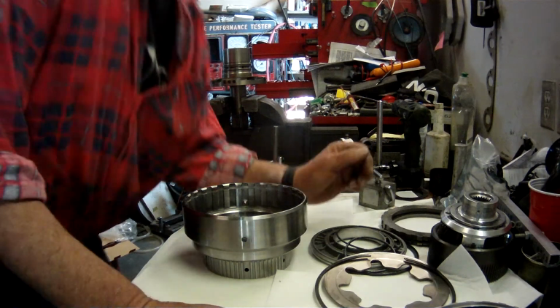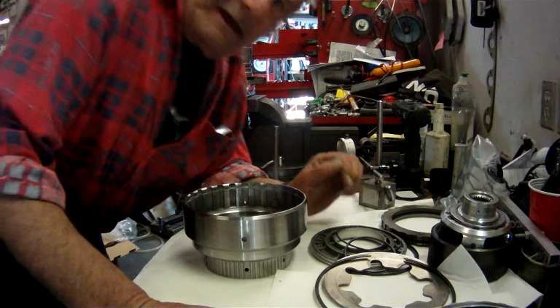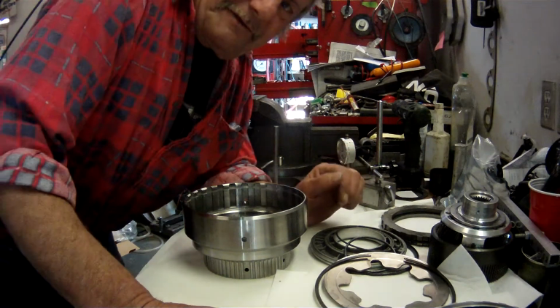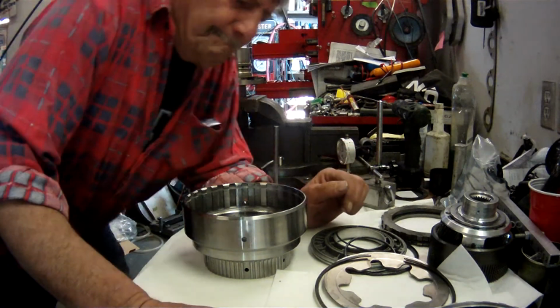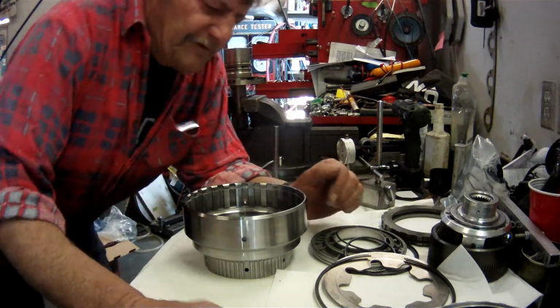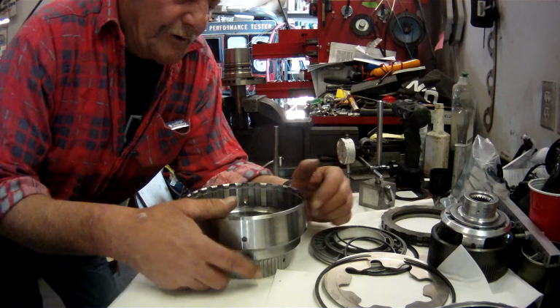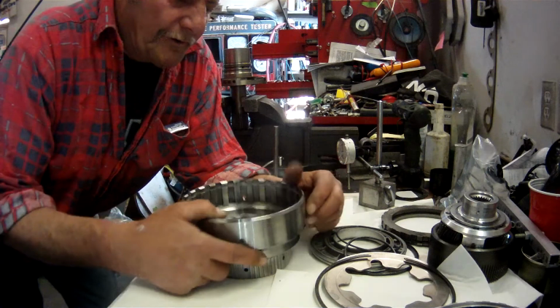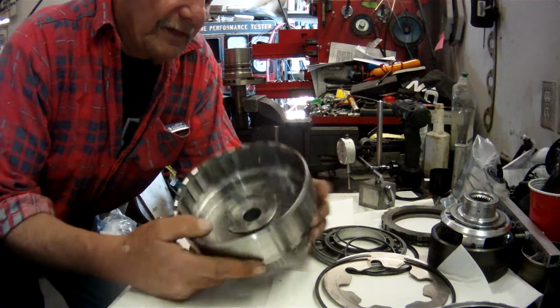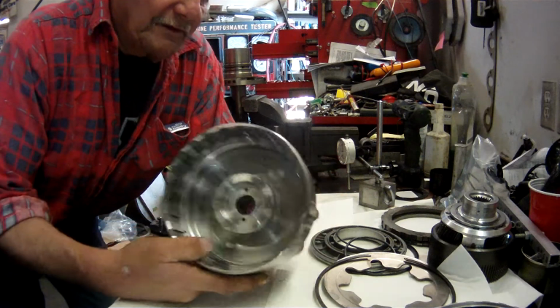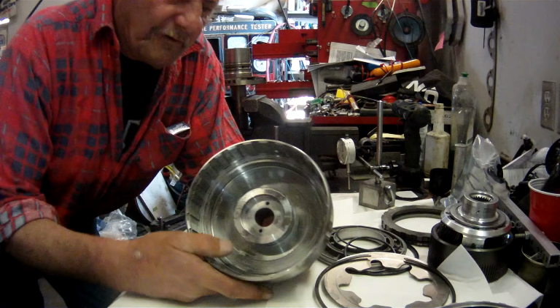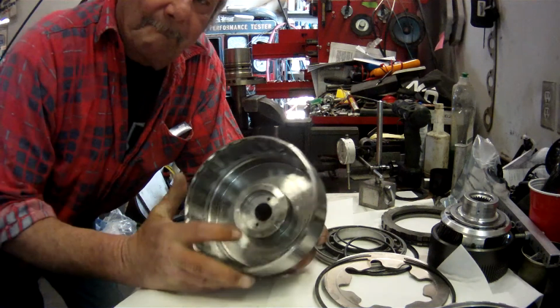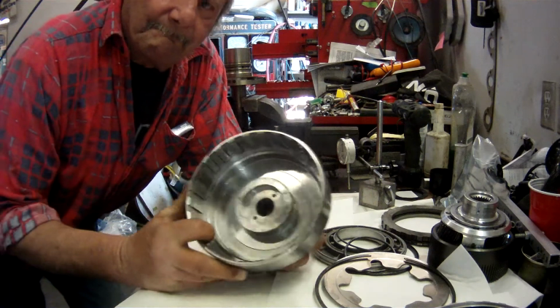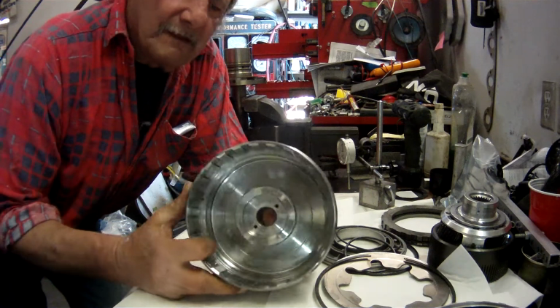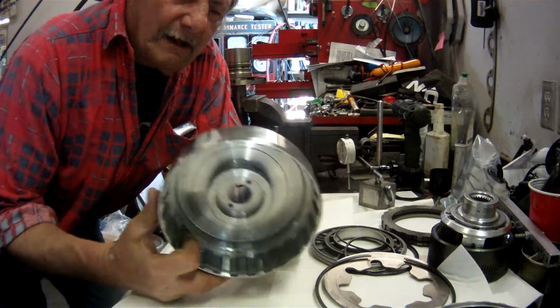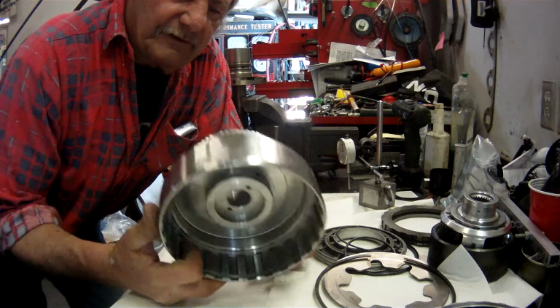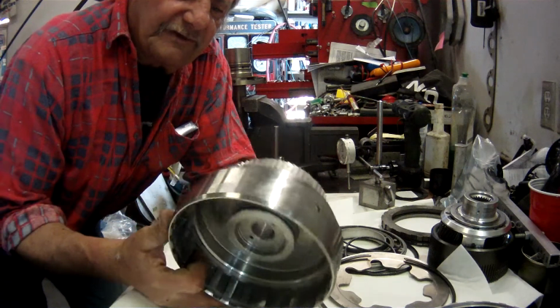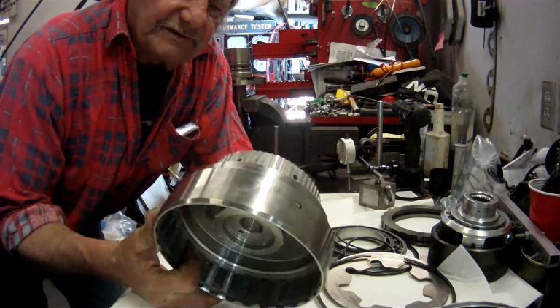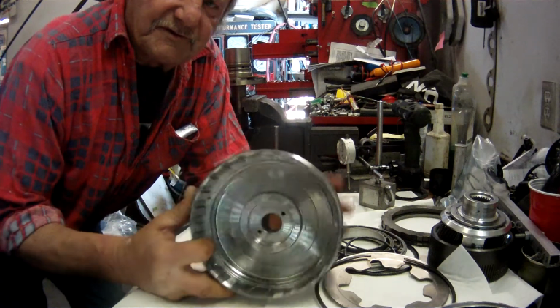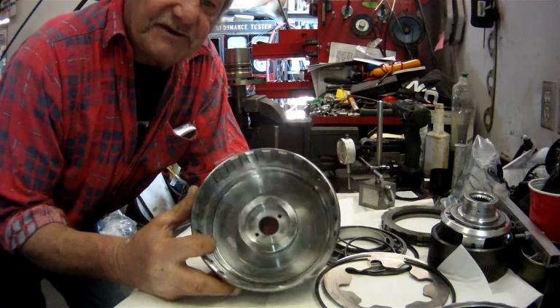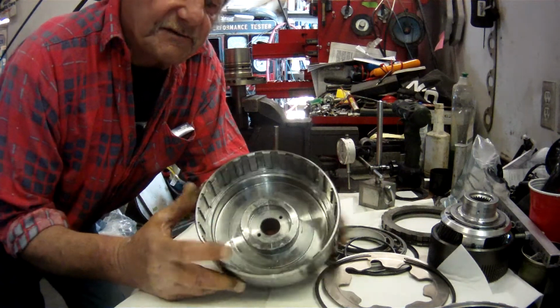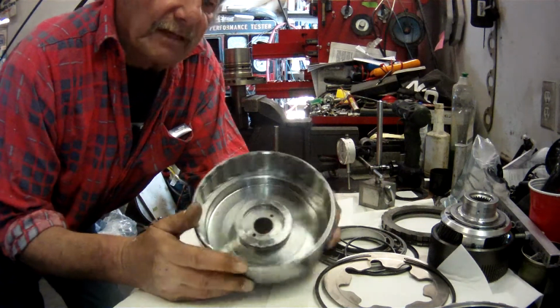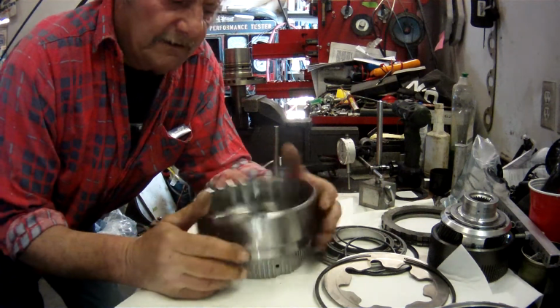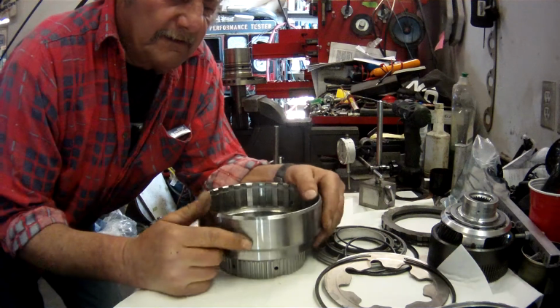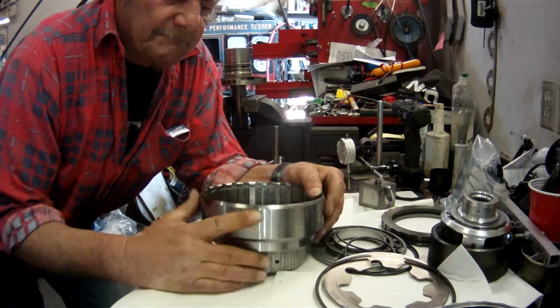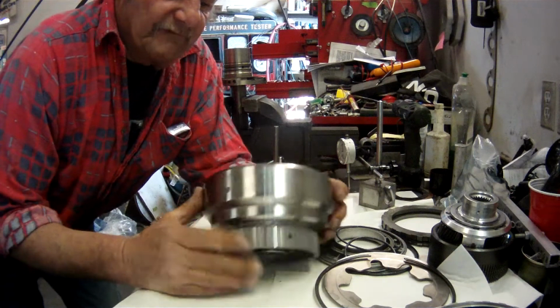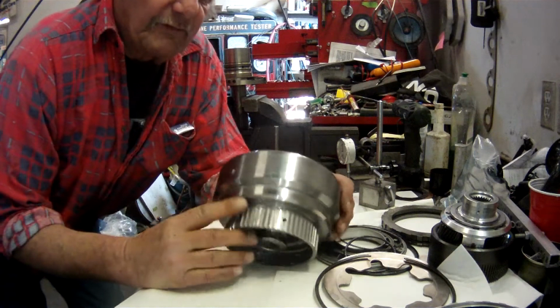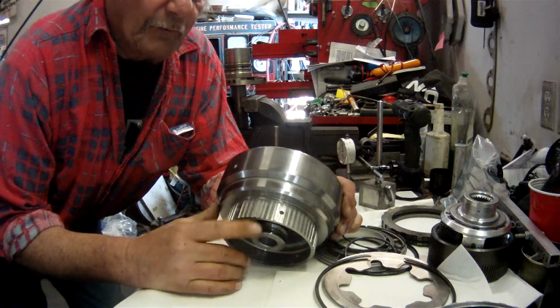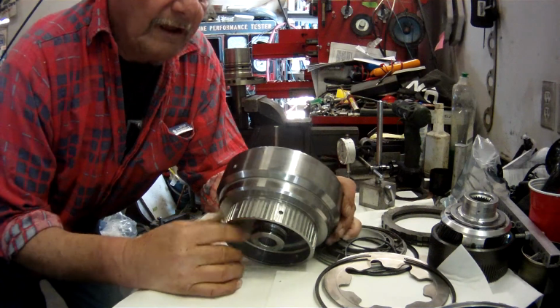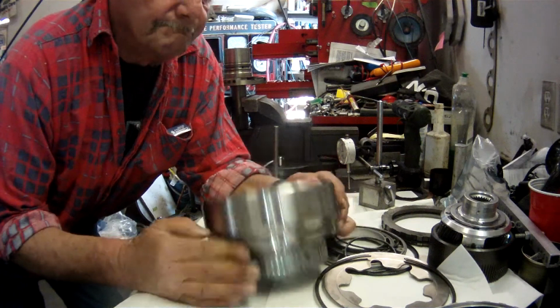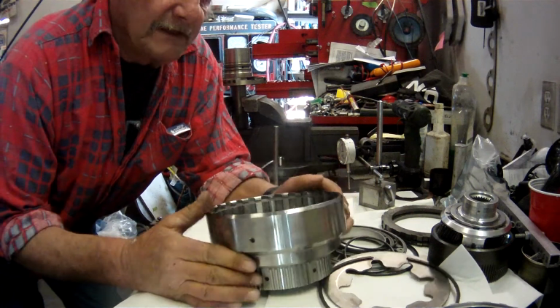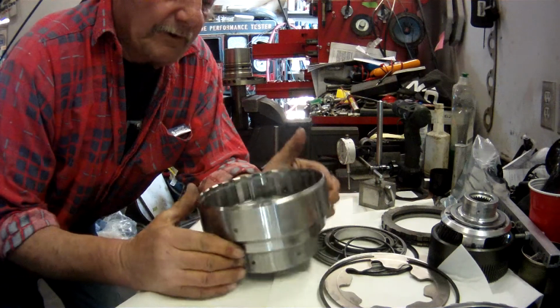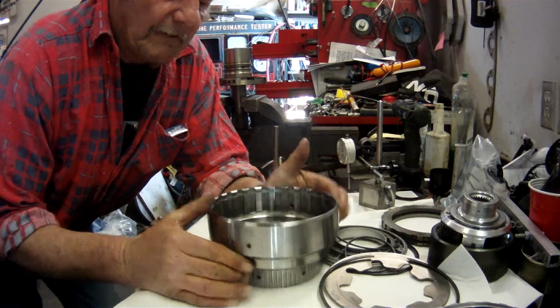Okay guys, this is a short course on building a direct drum. This is a TCS Billet 5140 direct drum.